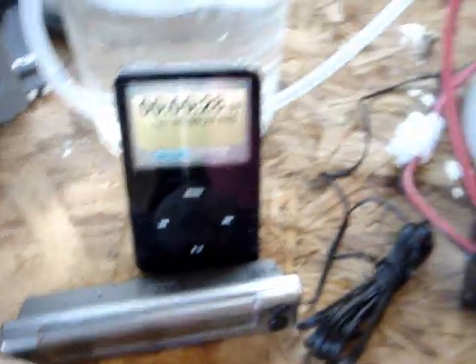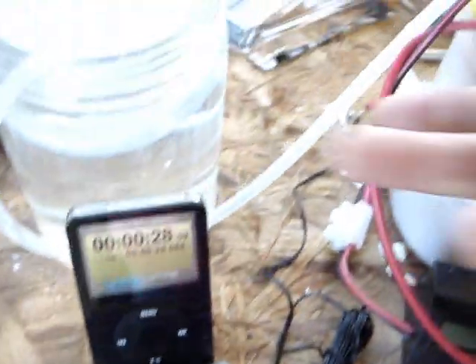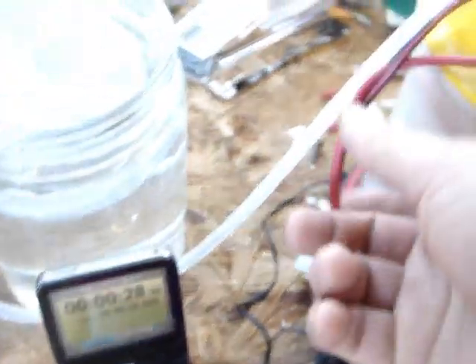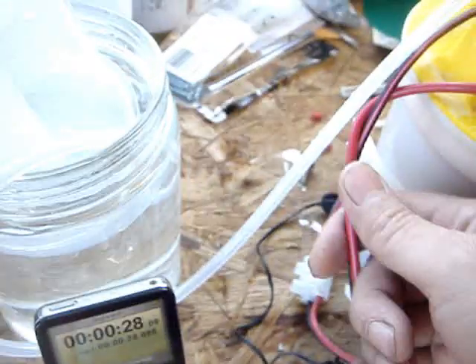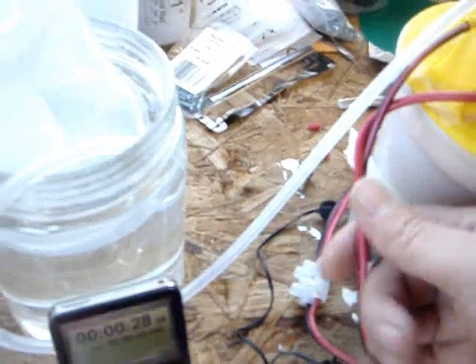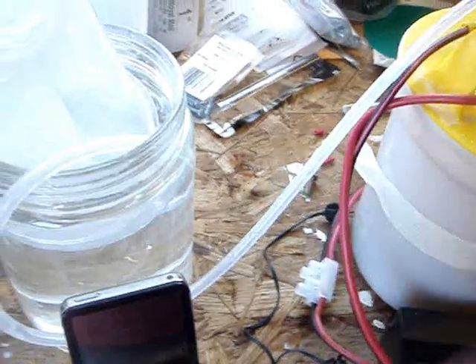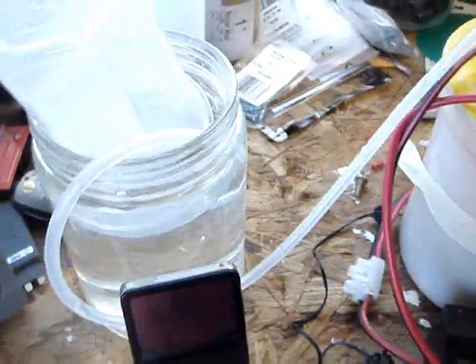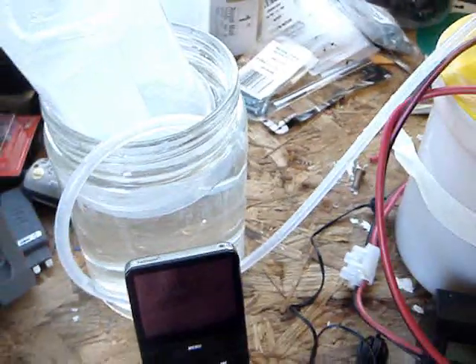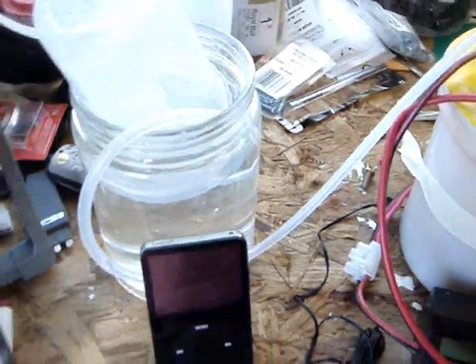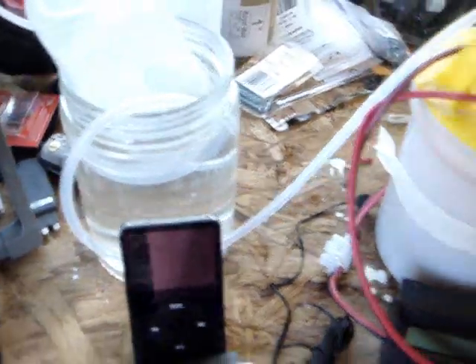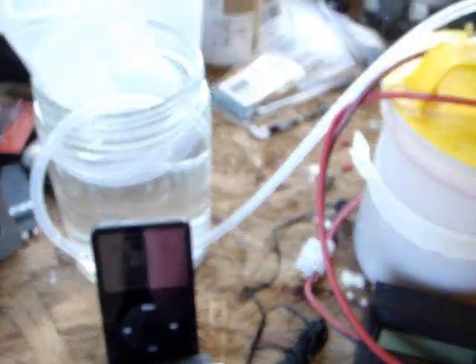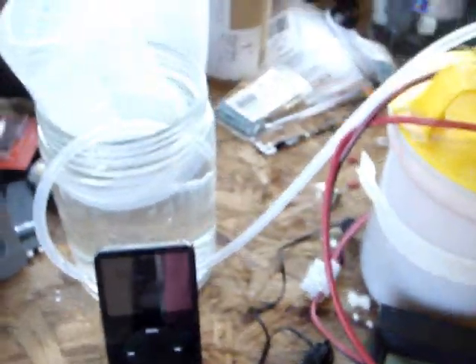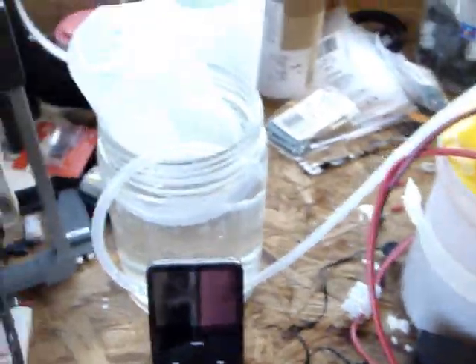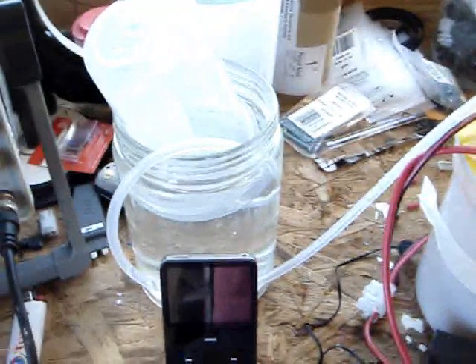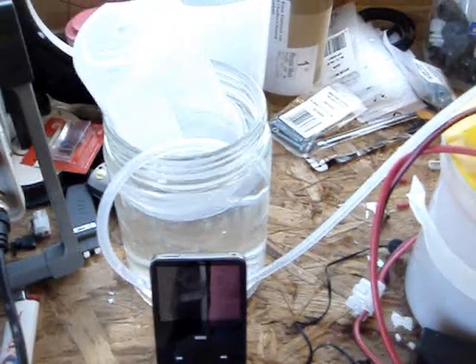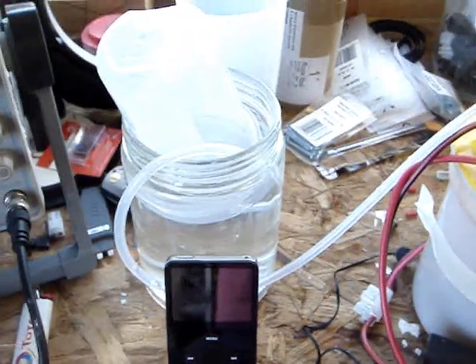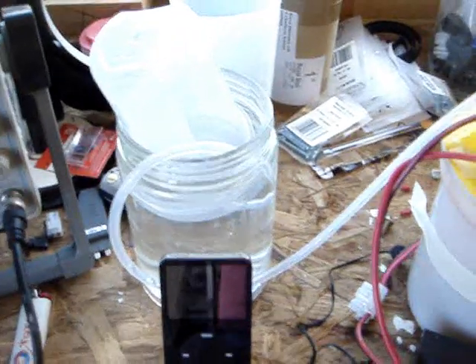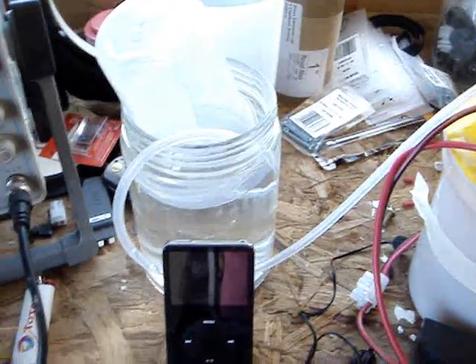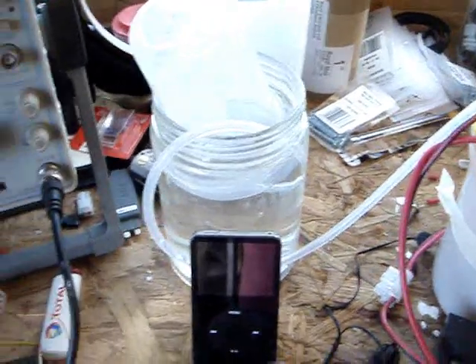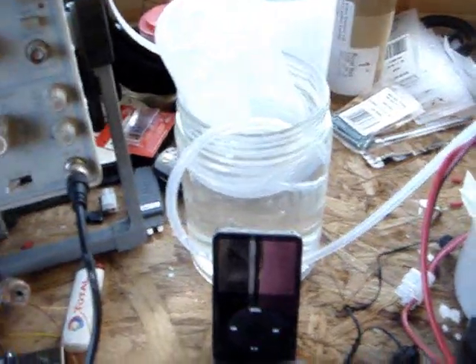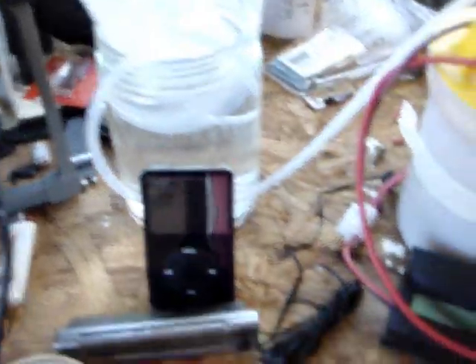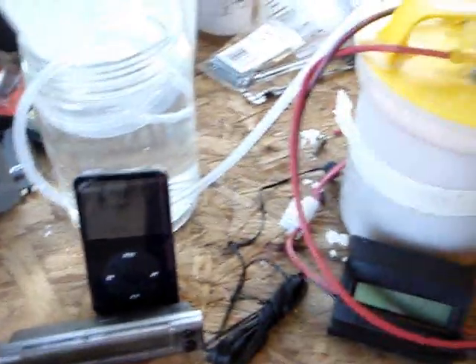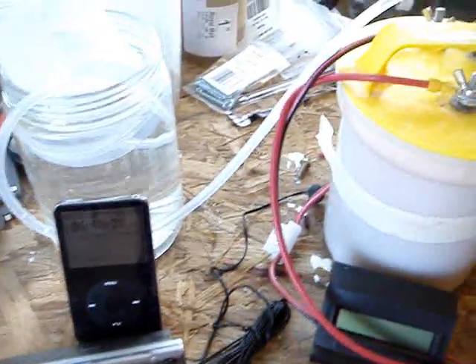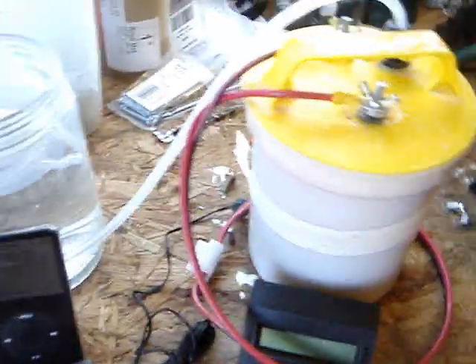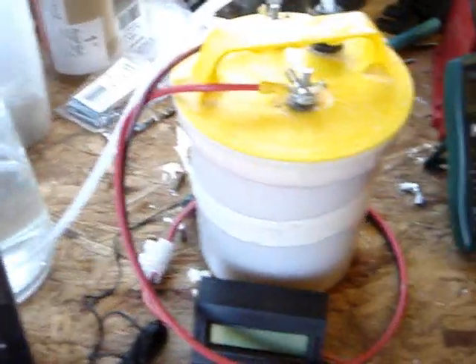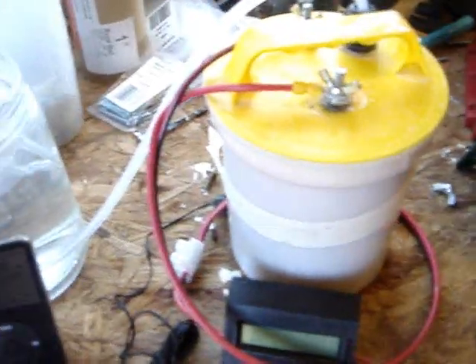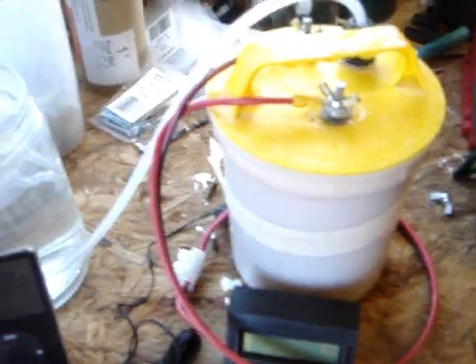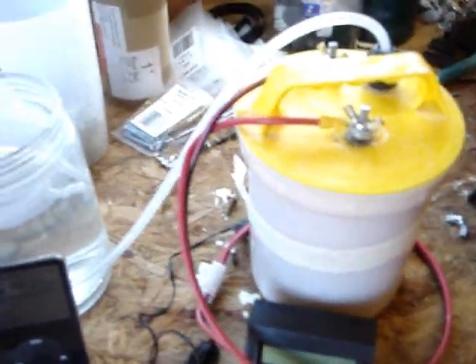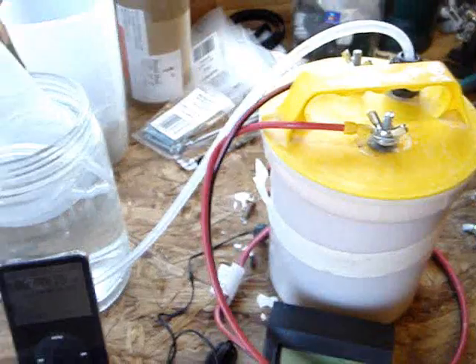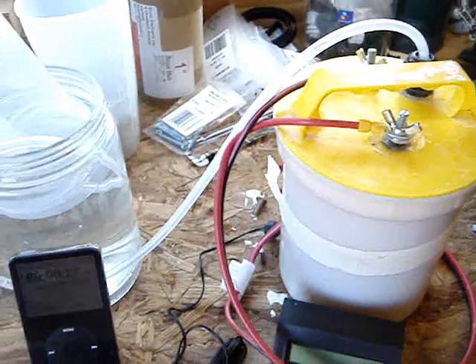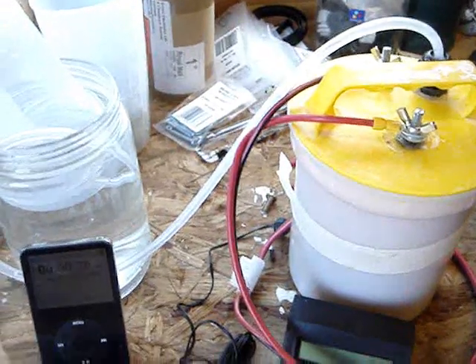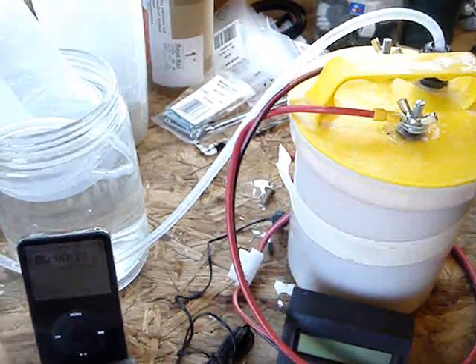Unbelievable. That's for 400 millilitres. You can do the maths. So here you go. Speak to you later. Bye.